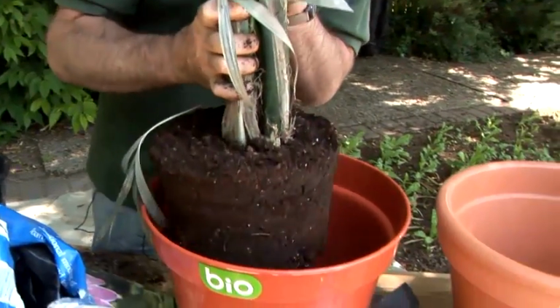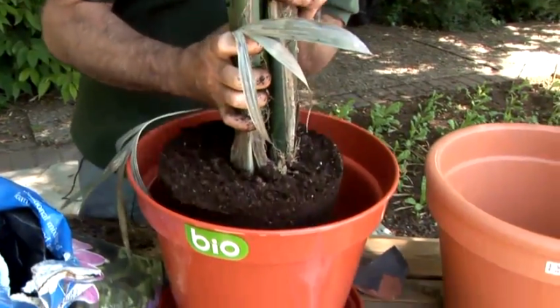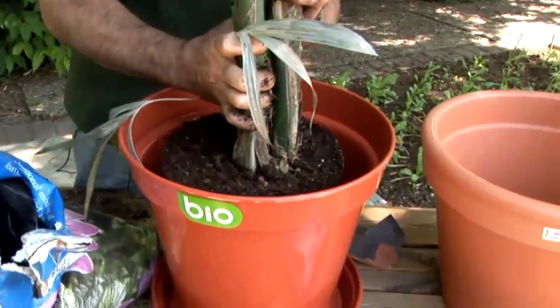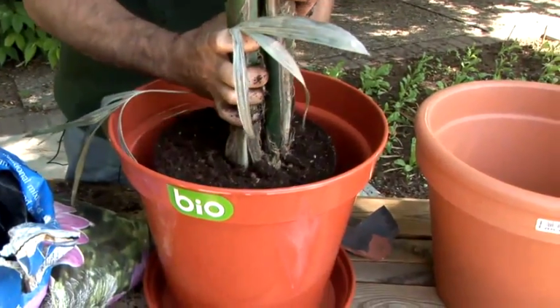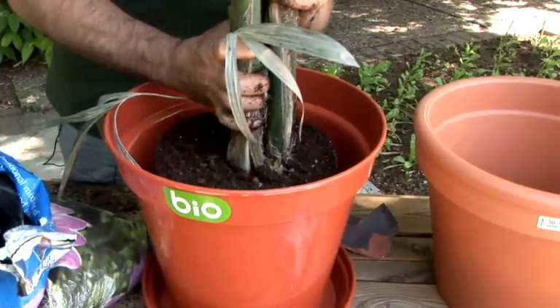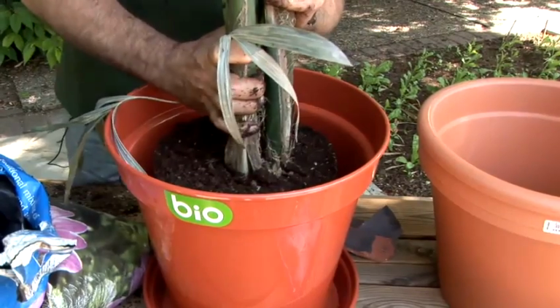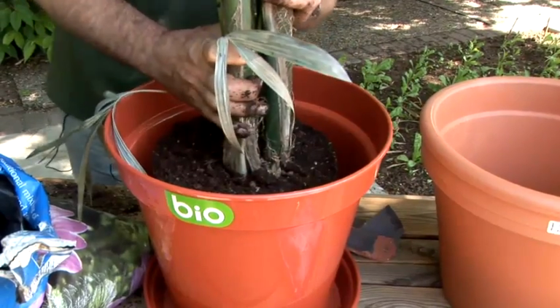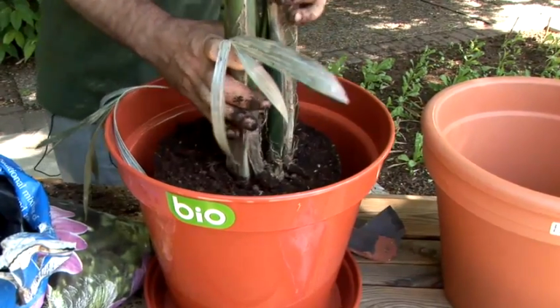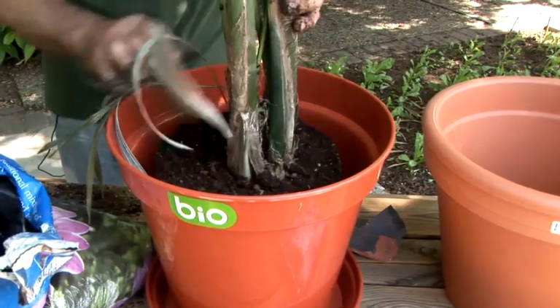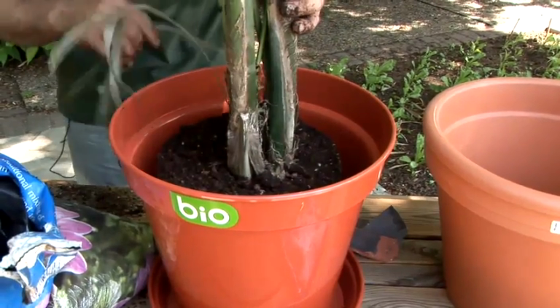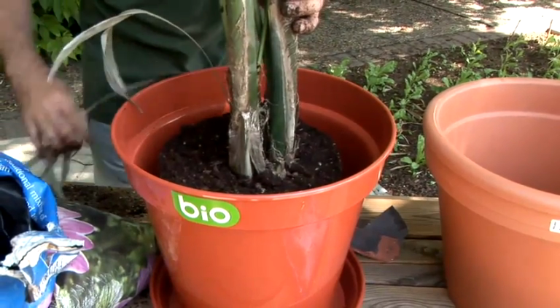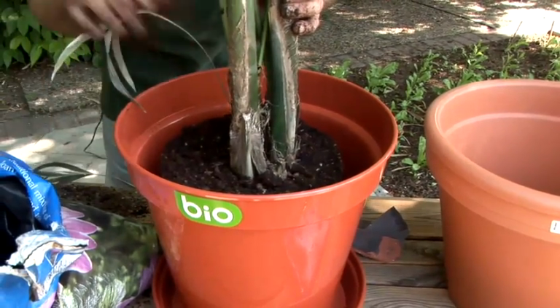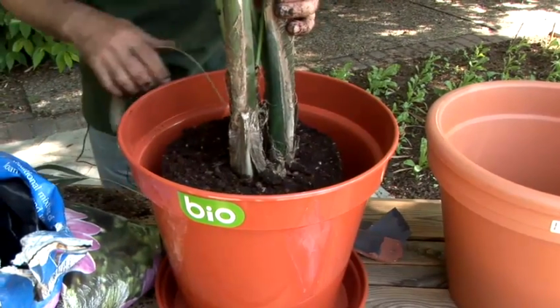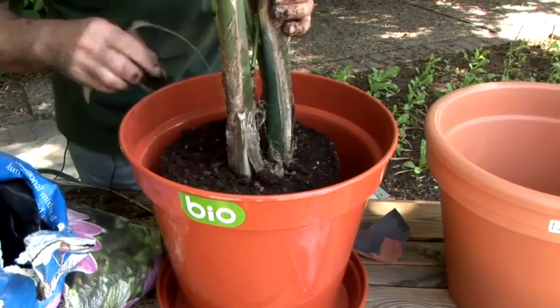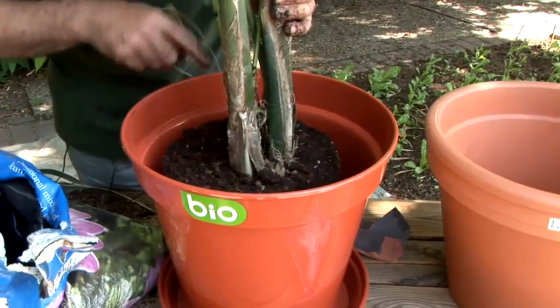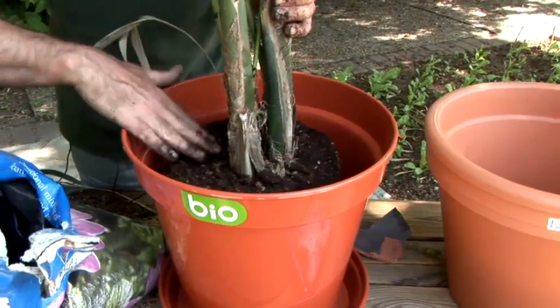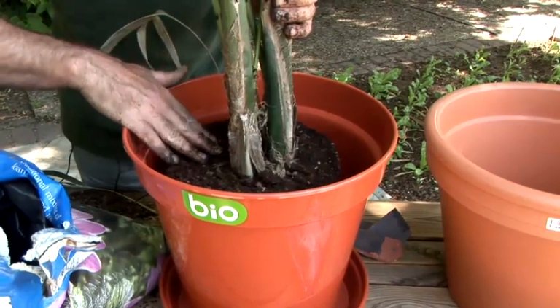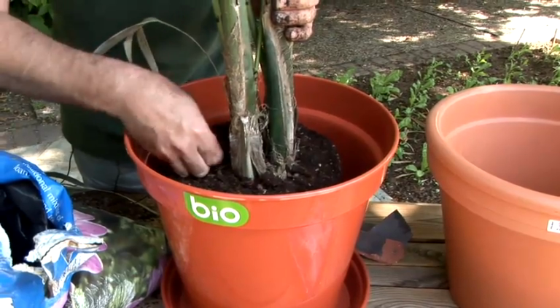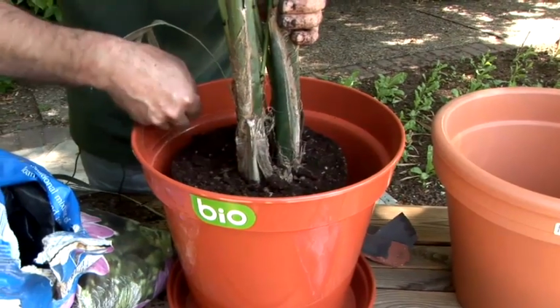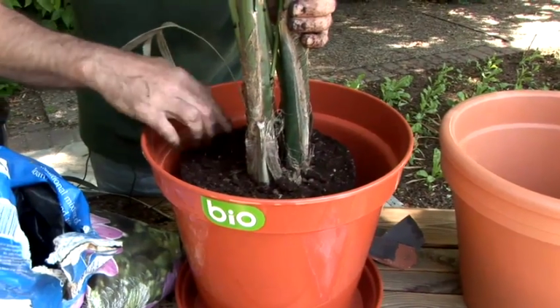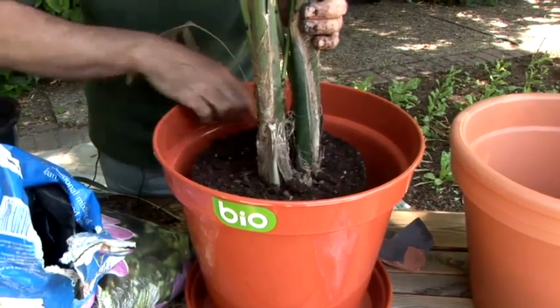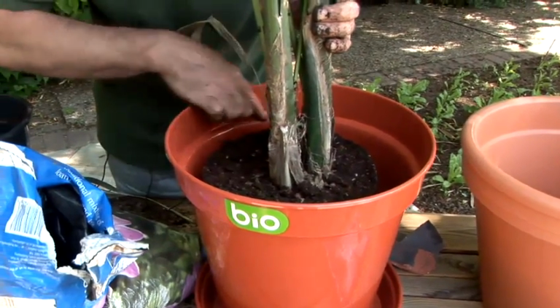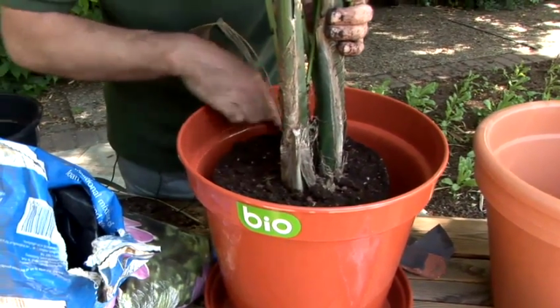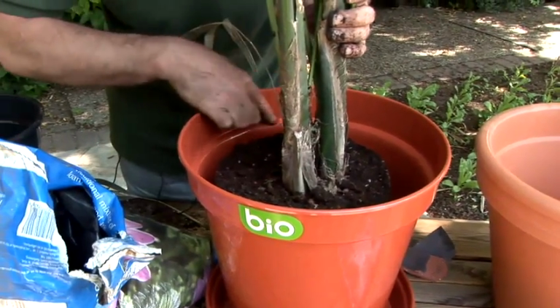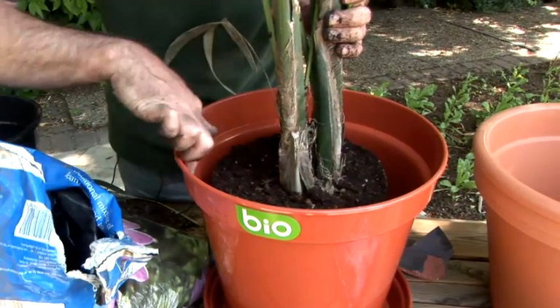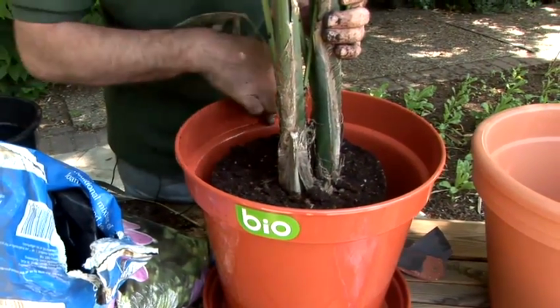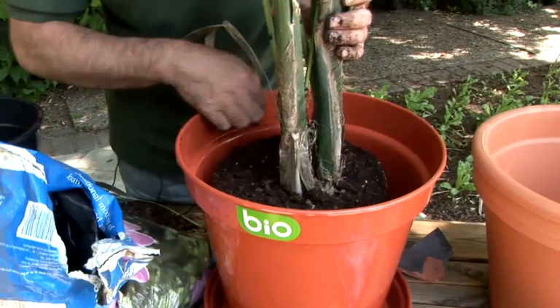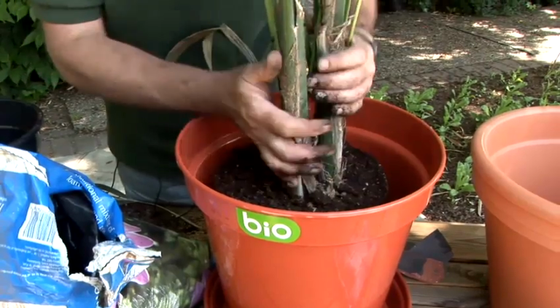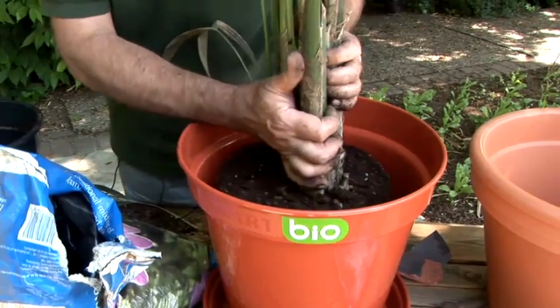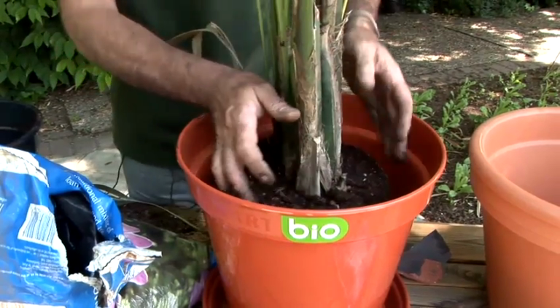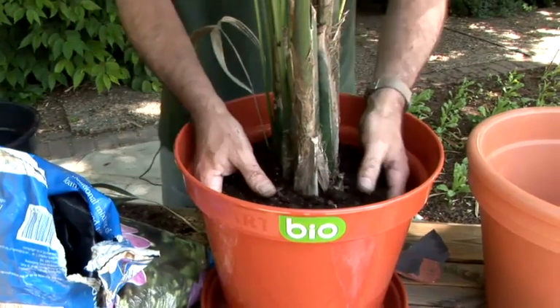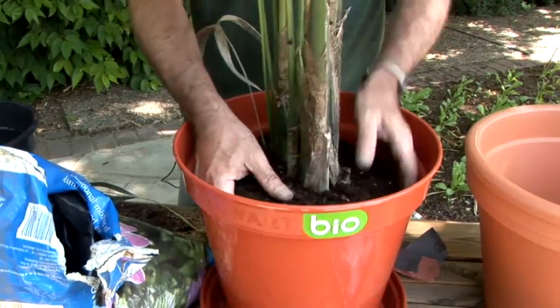I'm now going to put that in the new container. That's the height at which you want the plant to stand — don't bring the compost up to the top, put it level with the rim inside the container, and place the plant centrally.